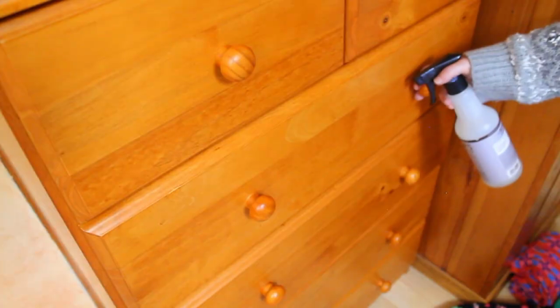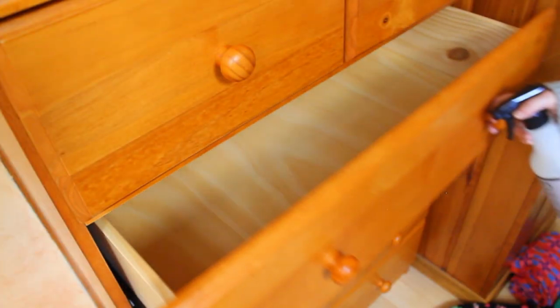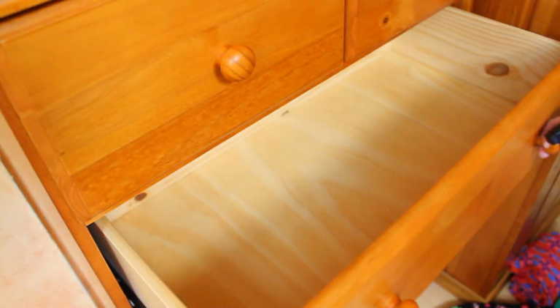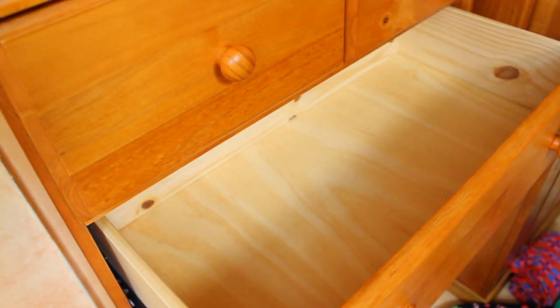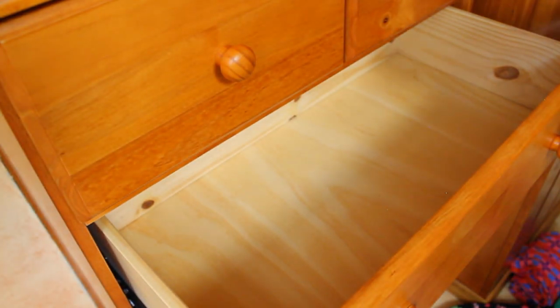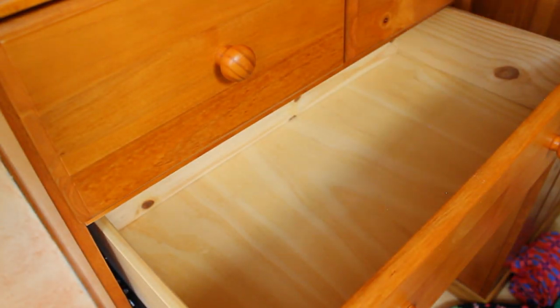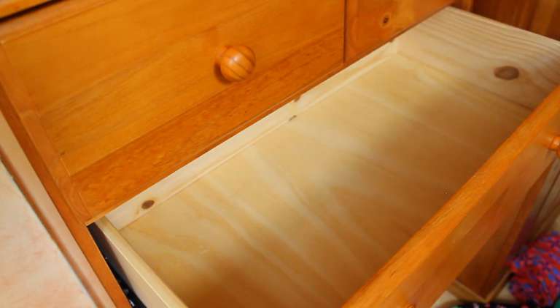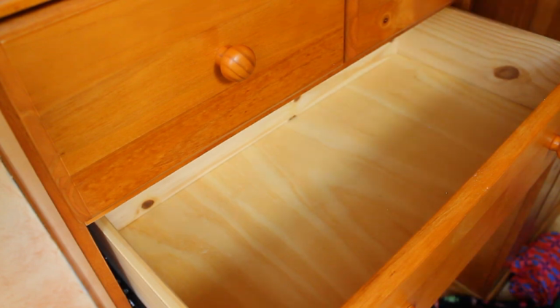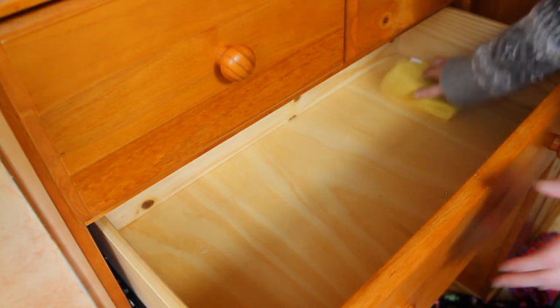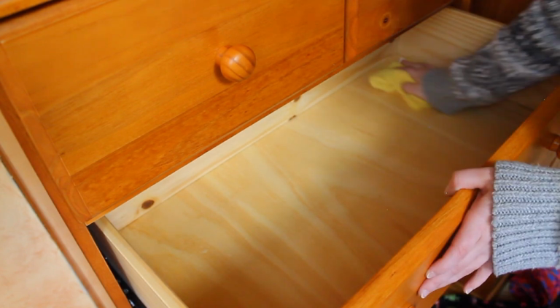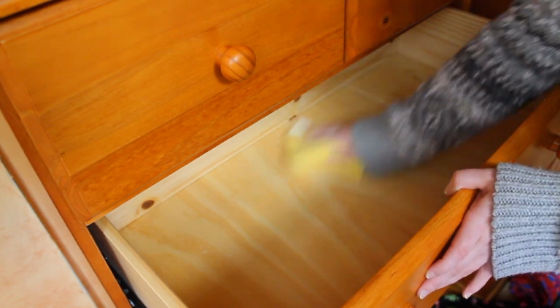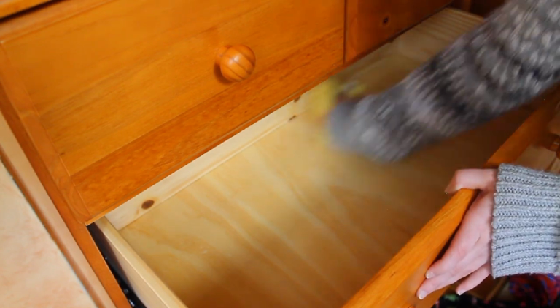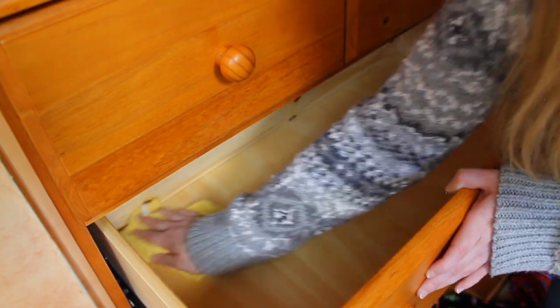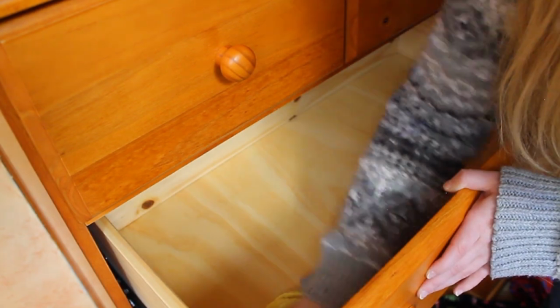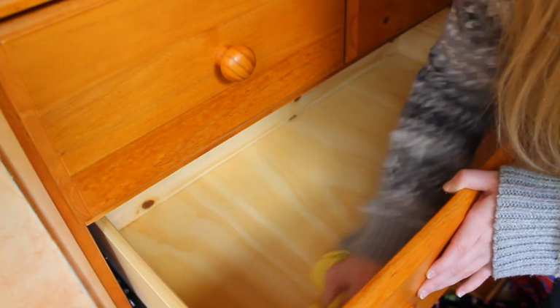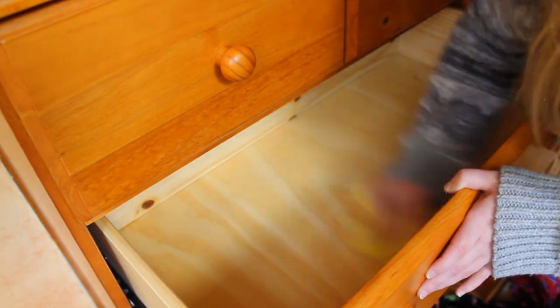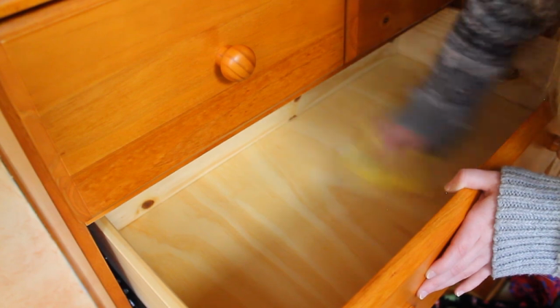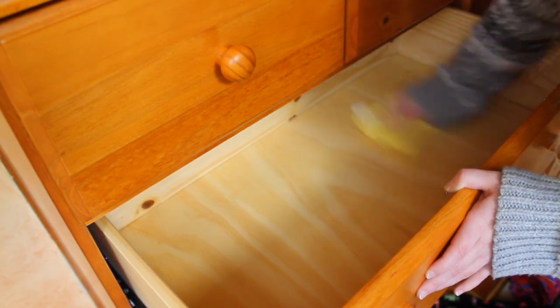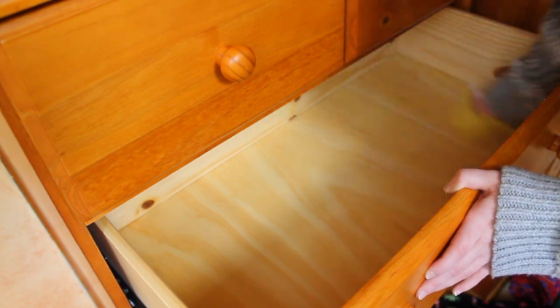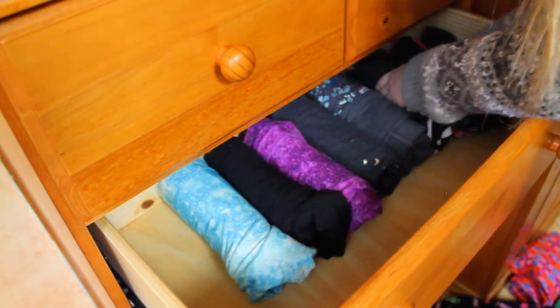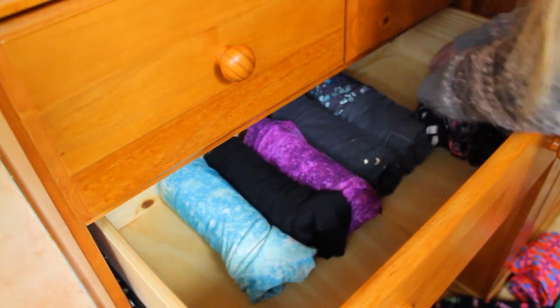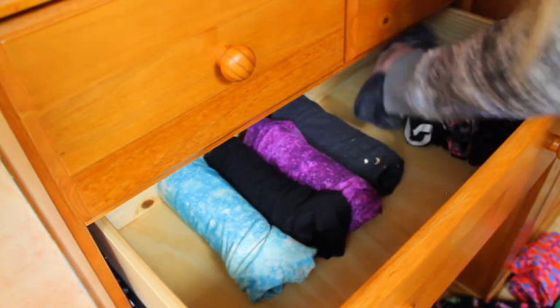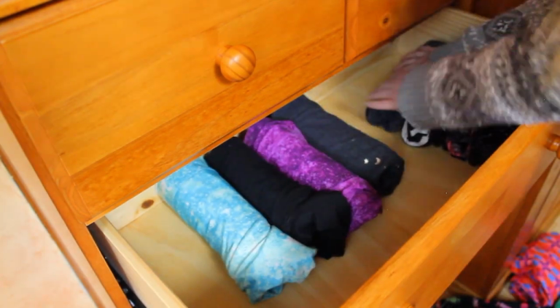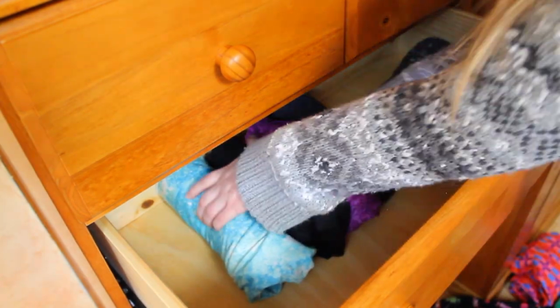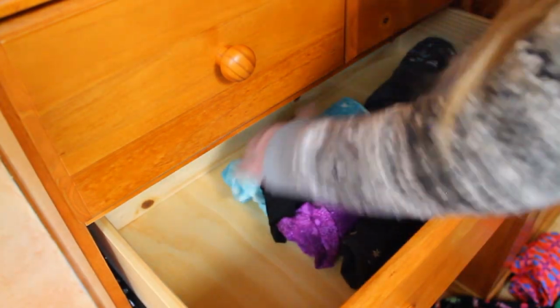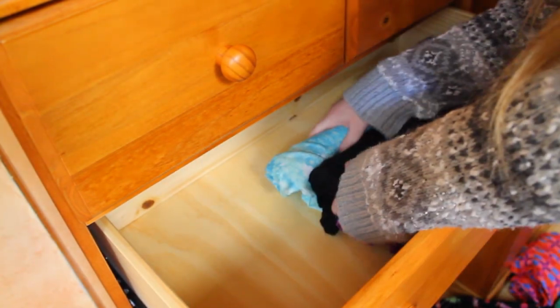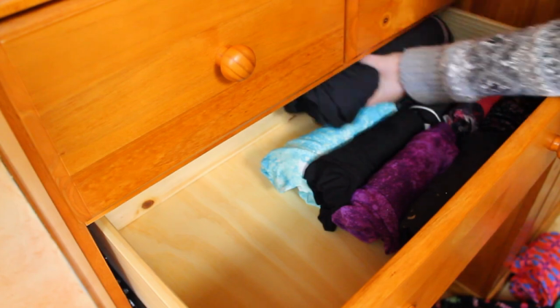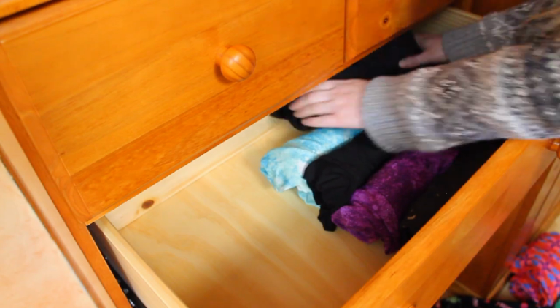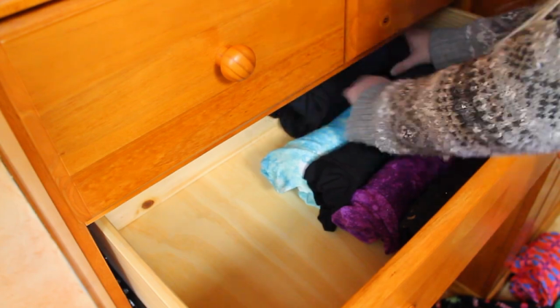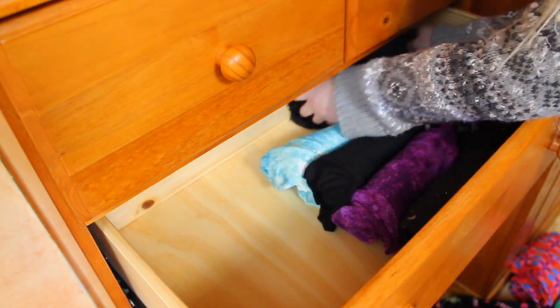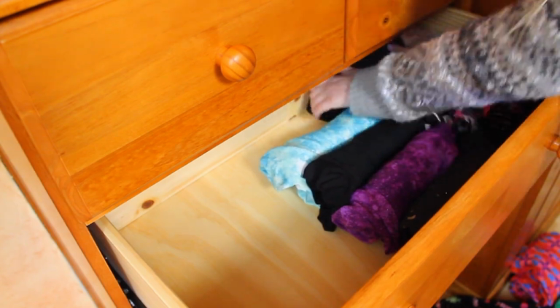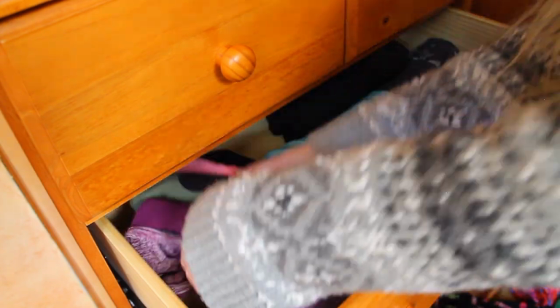I will also have some tips on how to keep your clothes smelling nice, so stay tuned. As a preliminary, I'm using Mrs. Meyer's Lavender Multi-Purpose Spray to clean out the drawers. This not only is good for removing the dust, but it will act as a first layer to keep your clothes smelling nice.